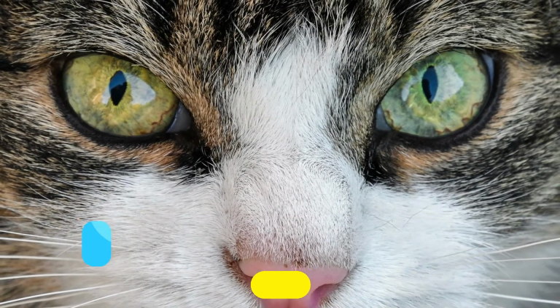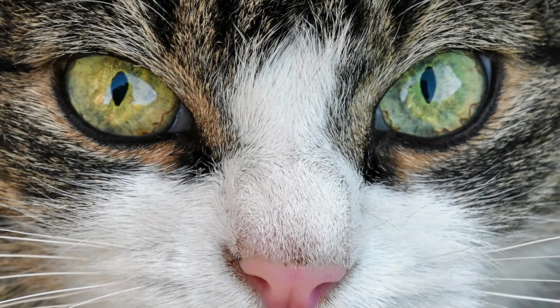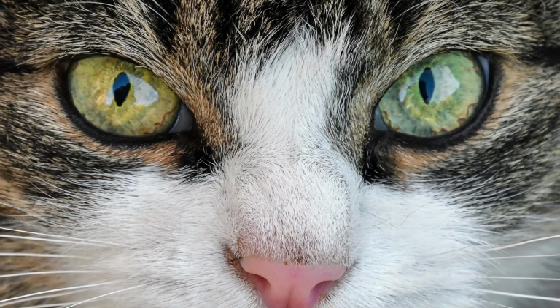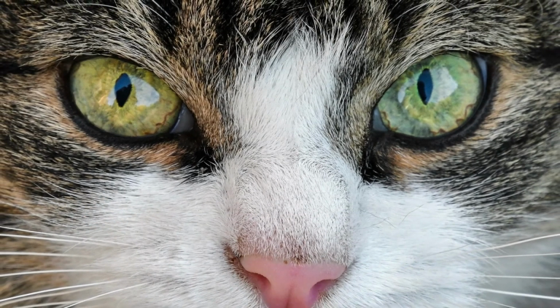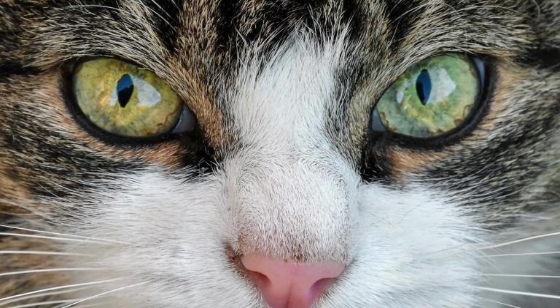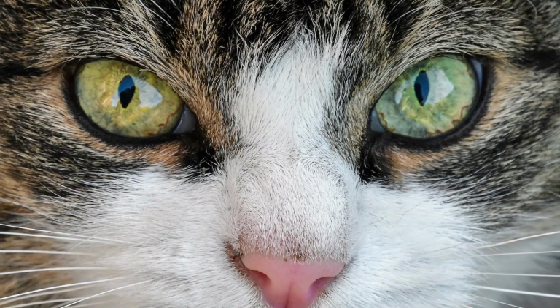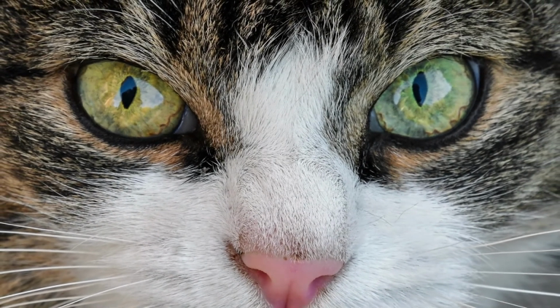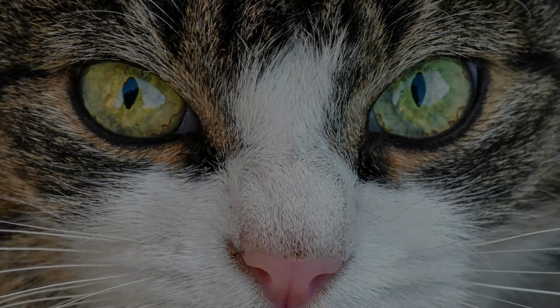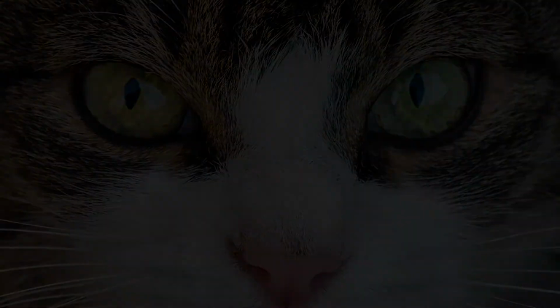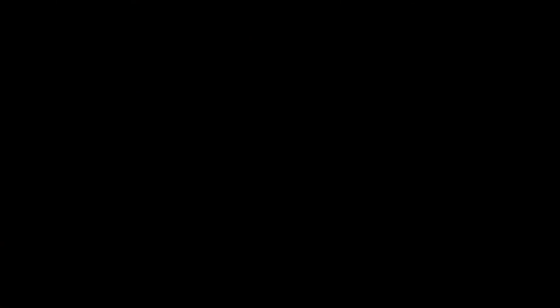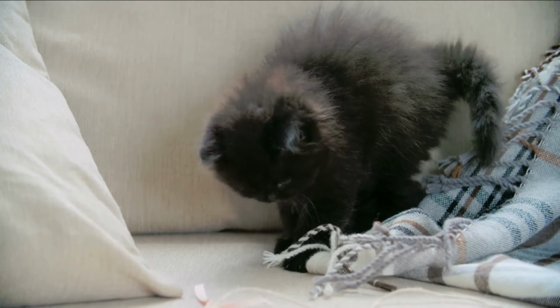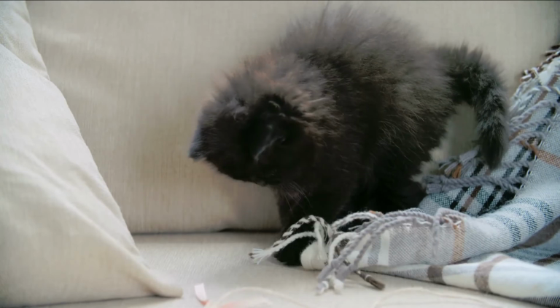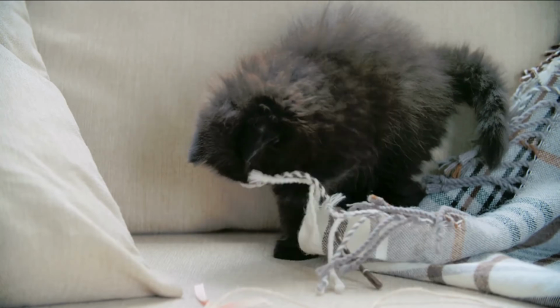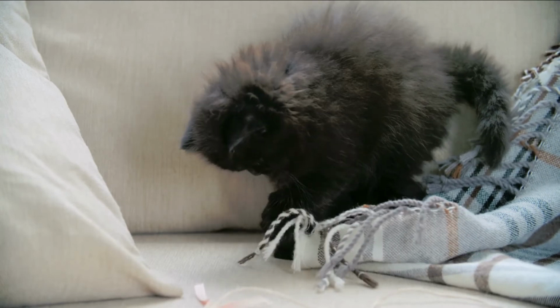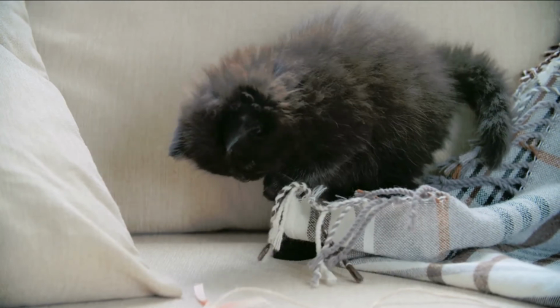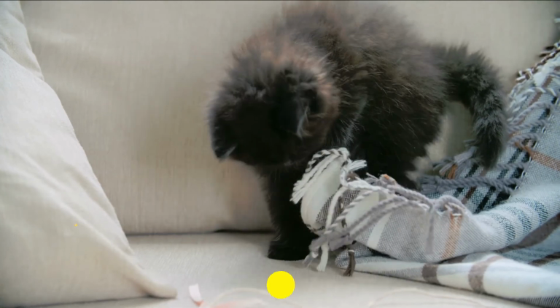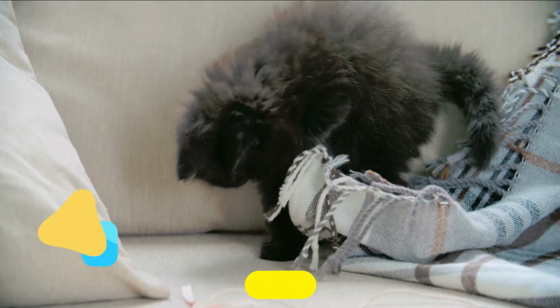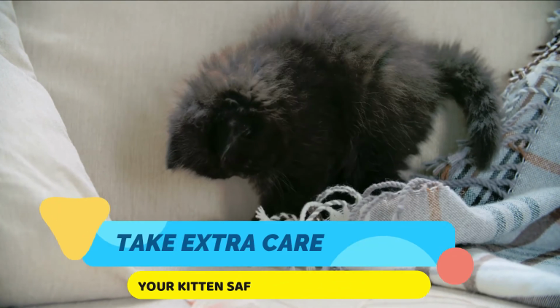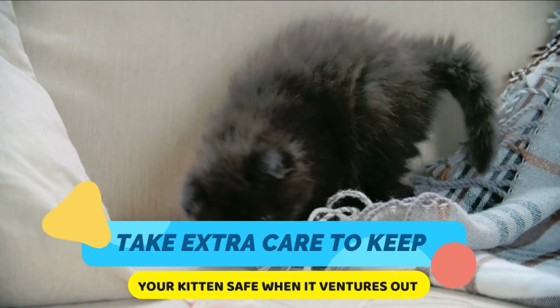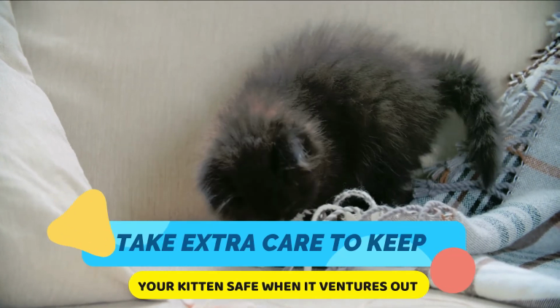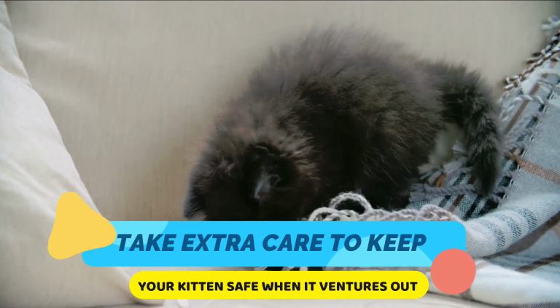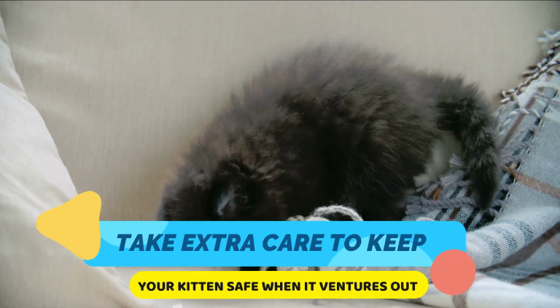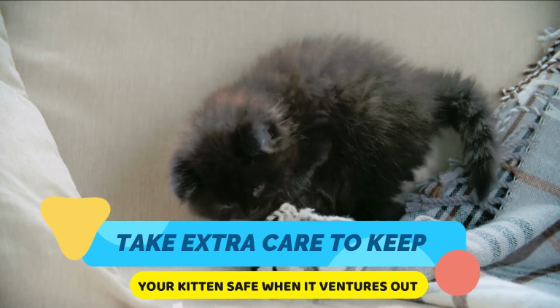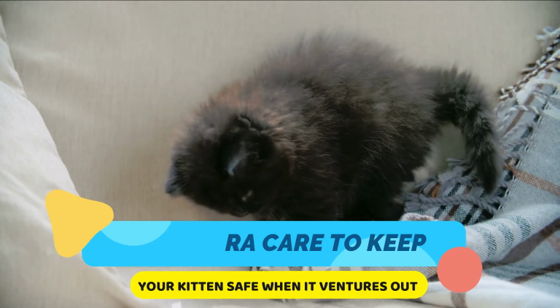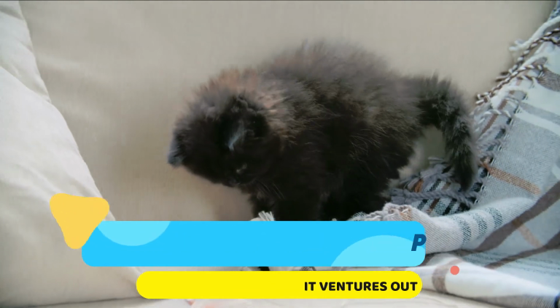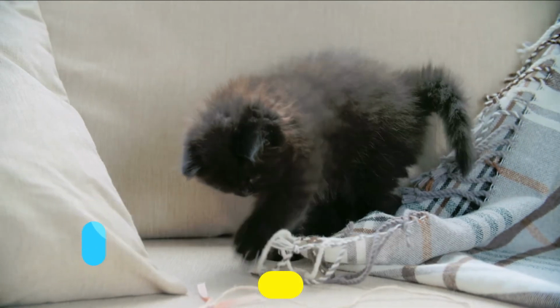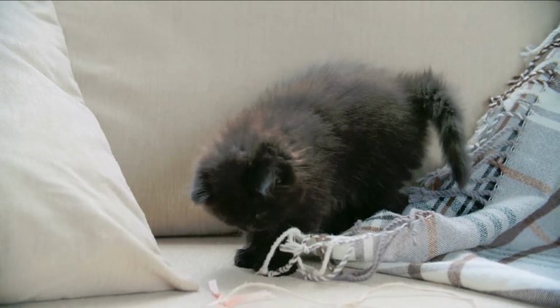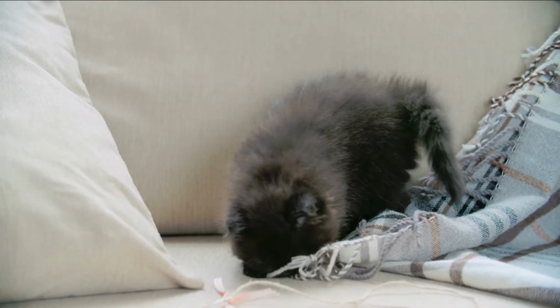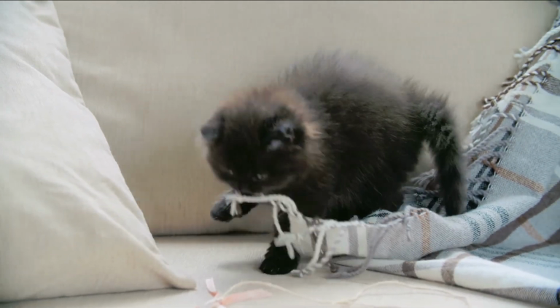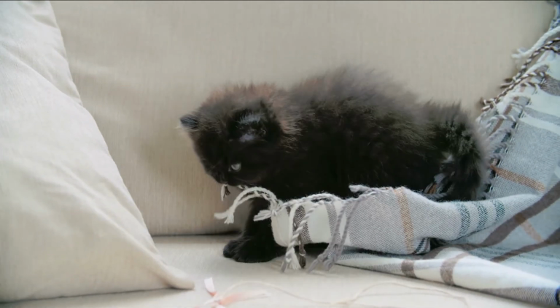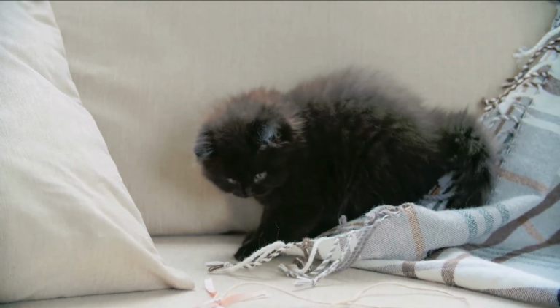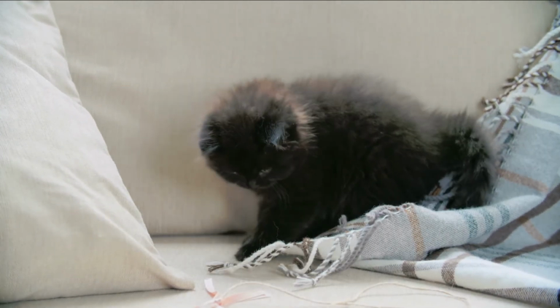Also, you can consider having the cat neutered so it cannot mate with other cats. Finally, take extra care to keep your kitten safe when it ventures out for the first time outdoors. Keep a close eye on the kitten and make sure you are fully prepared.